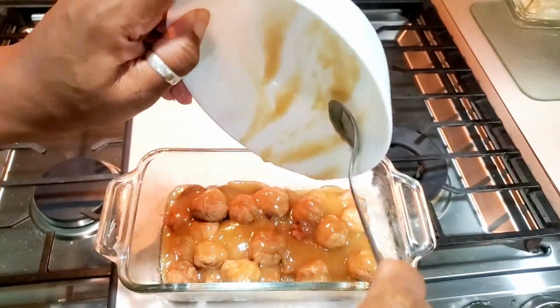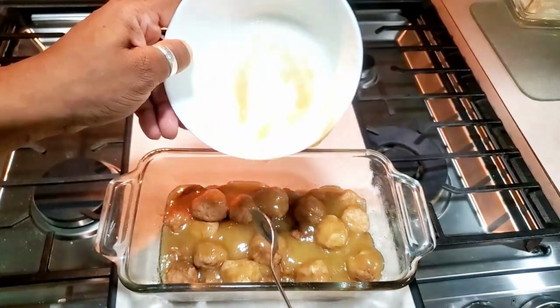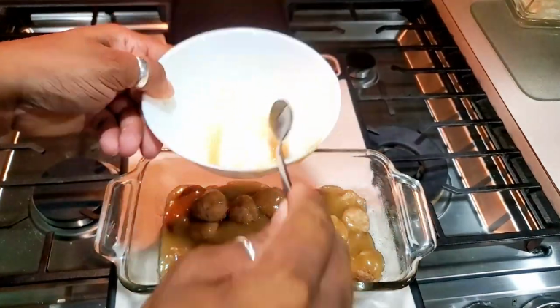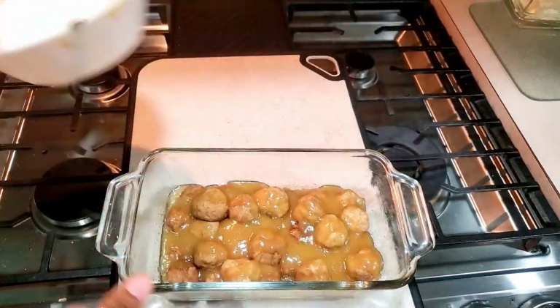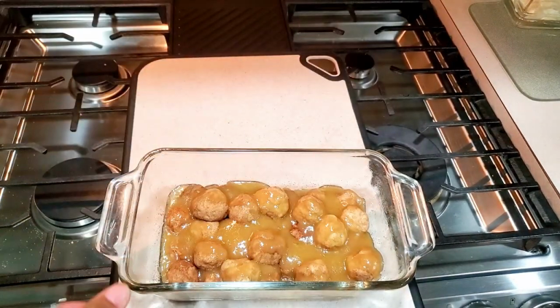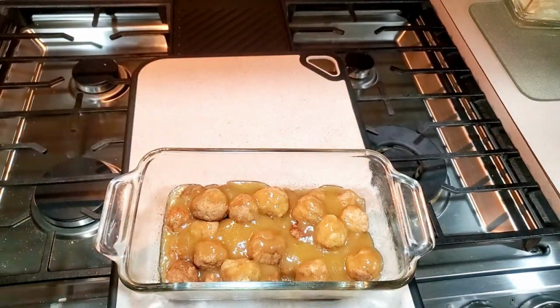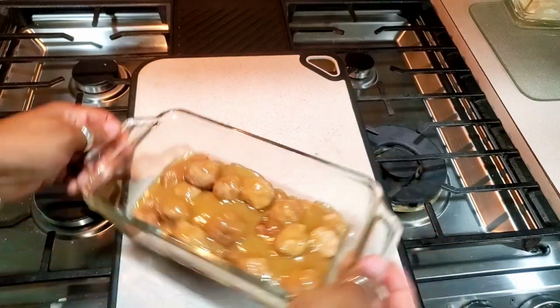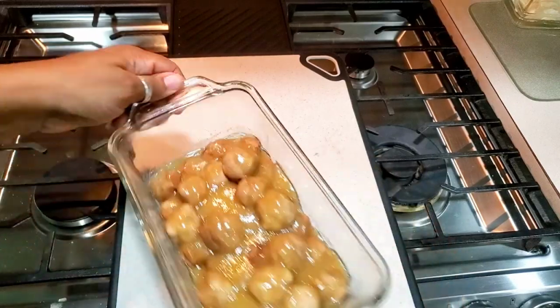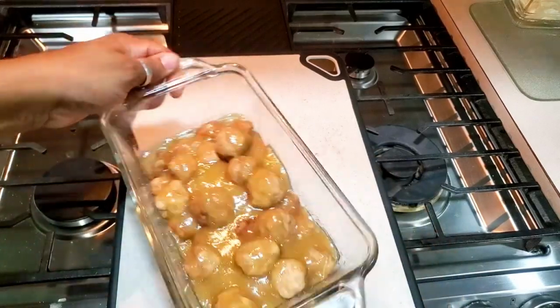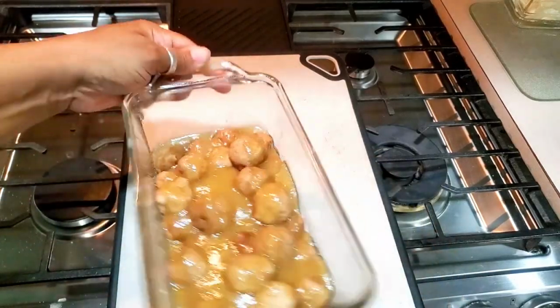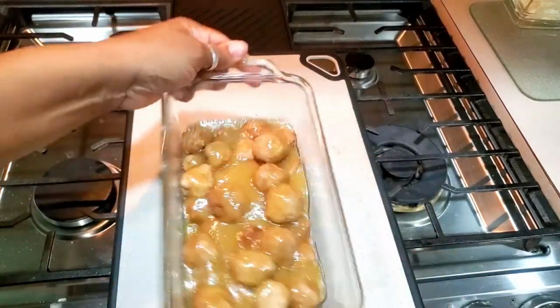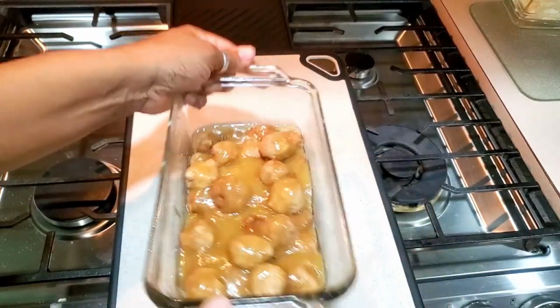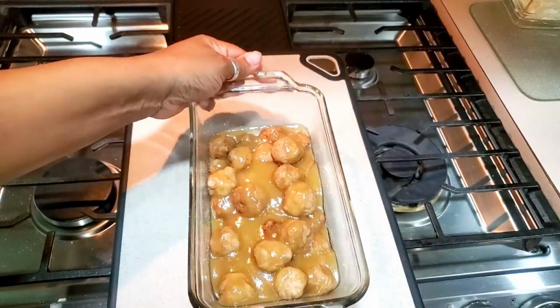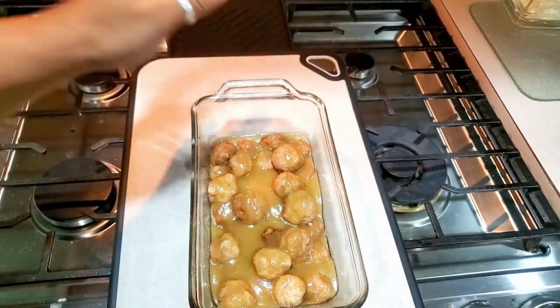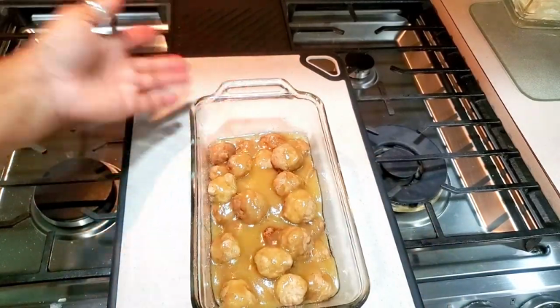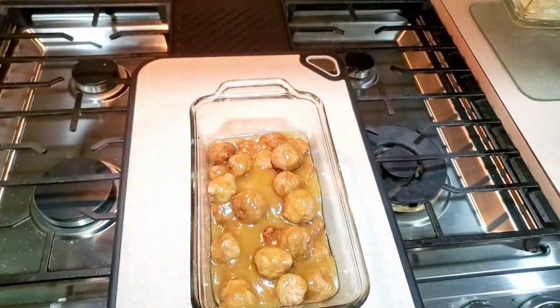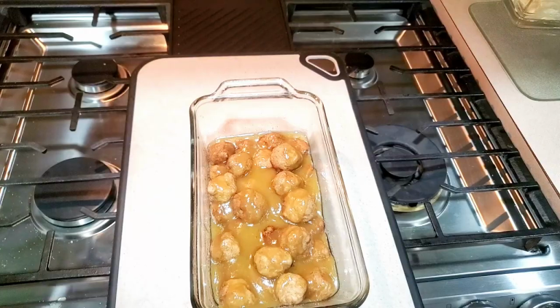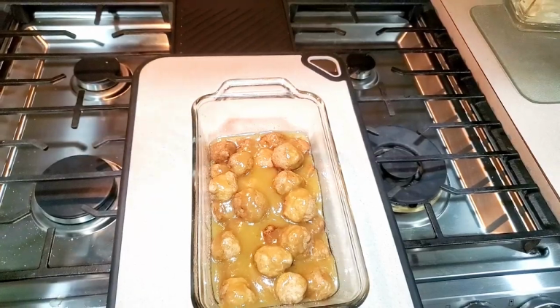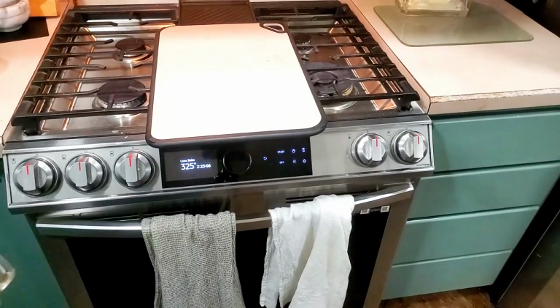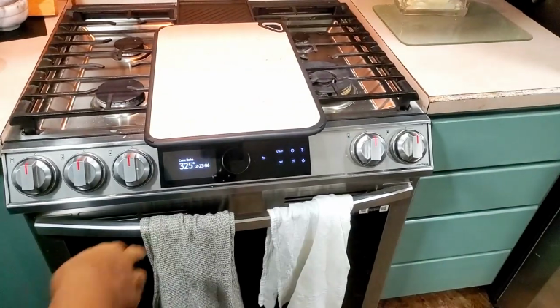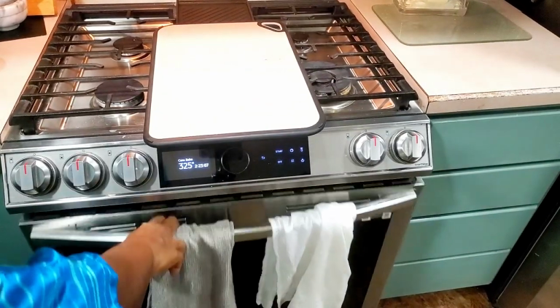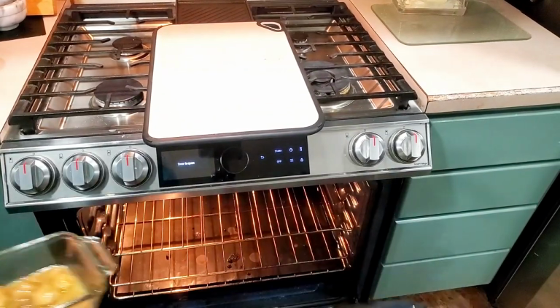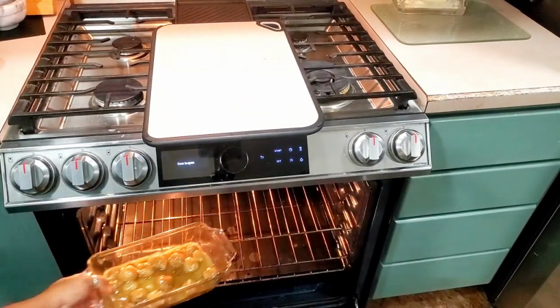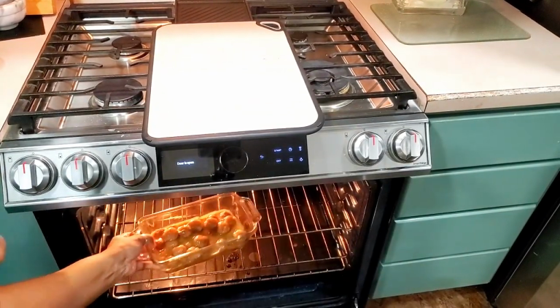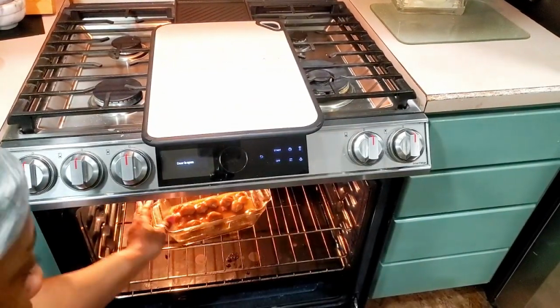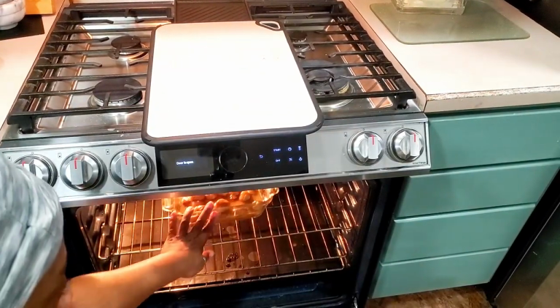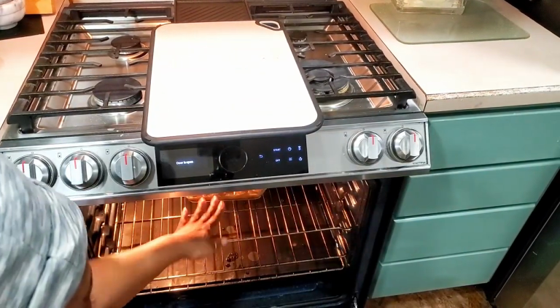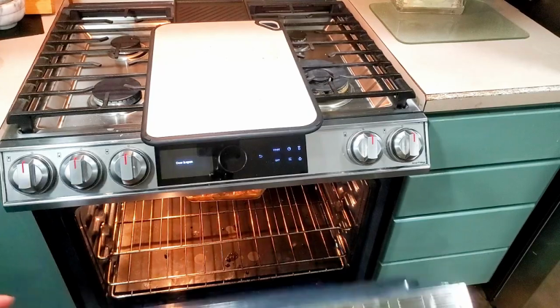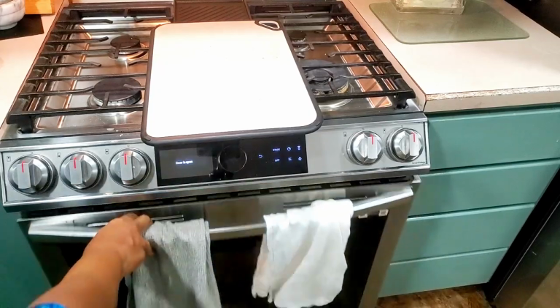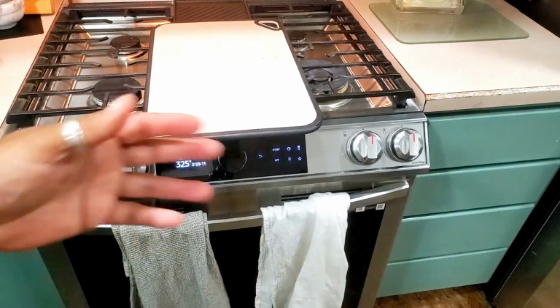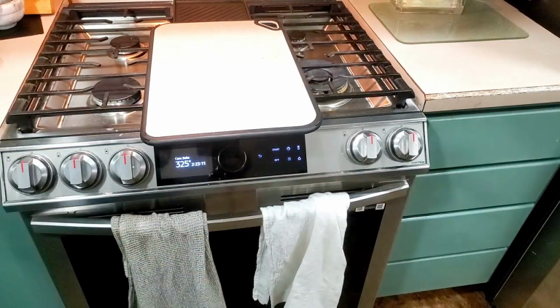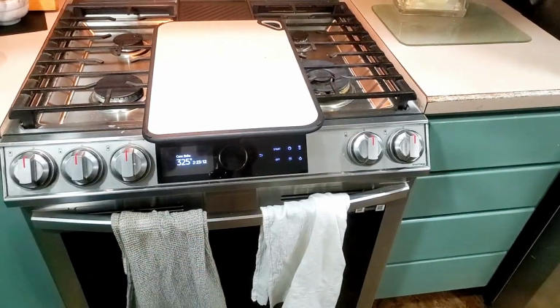Just double the recipe for more — it's just us two. Then you put it in the oven. We'll be back when it's done.